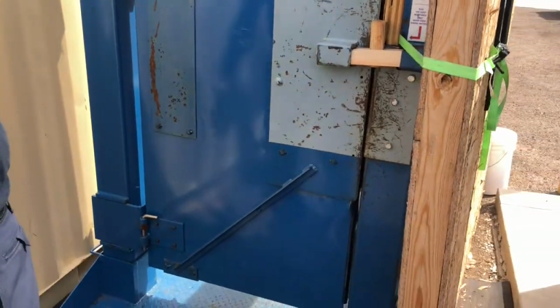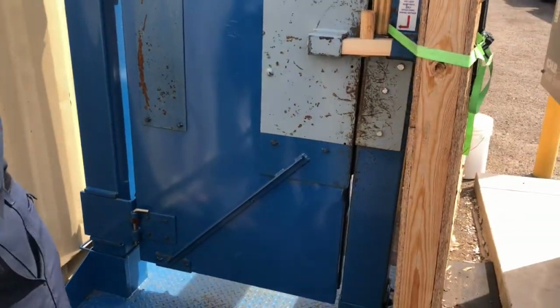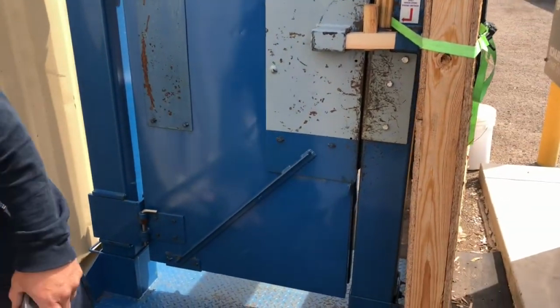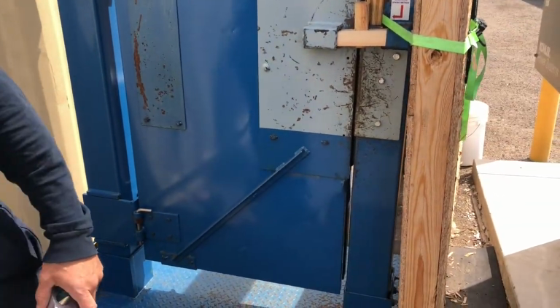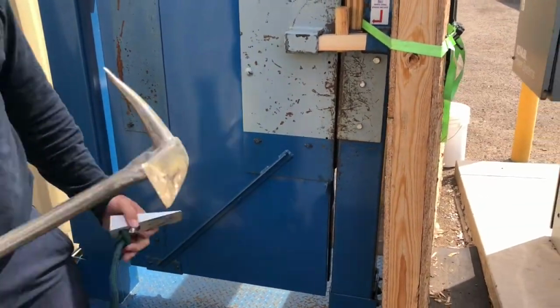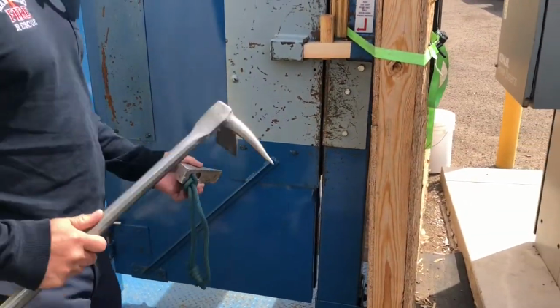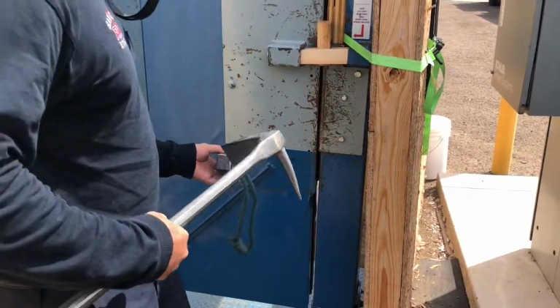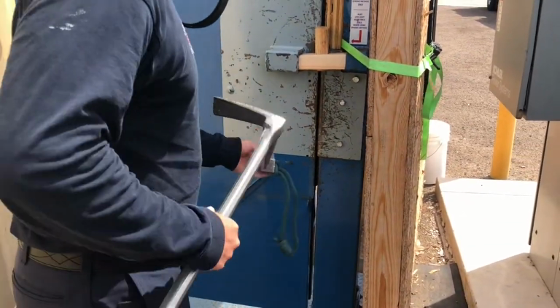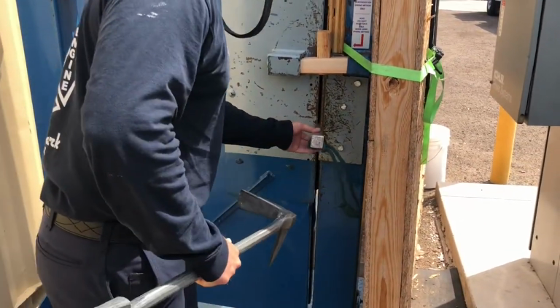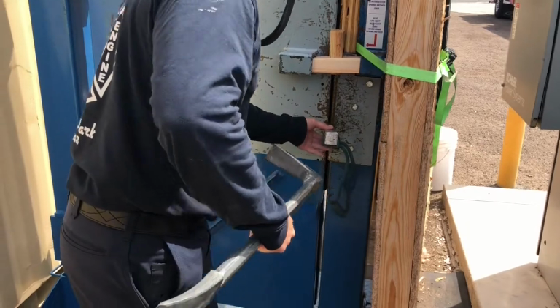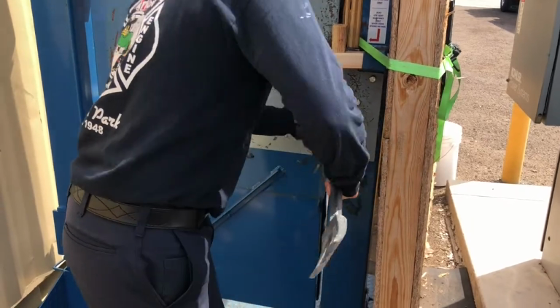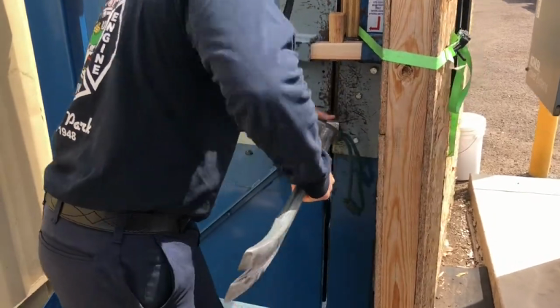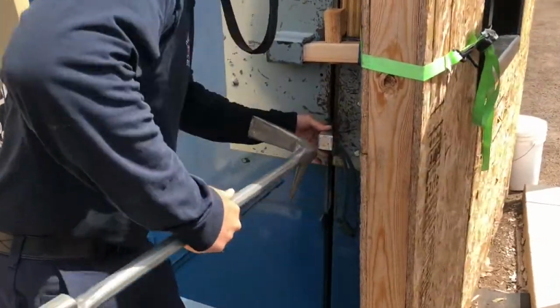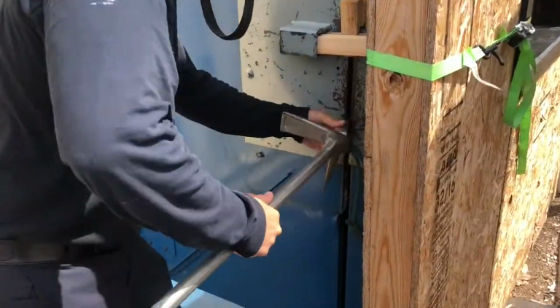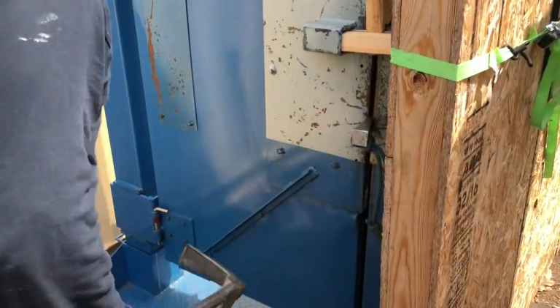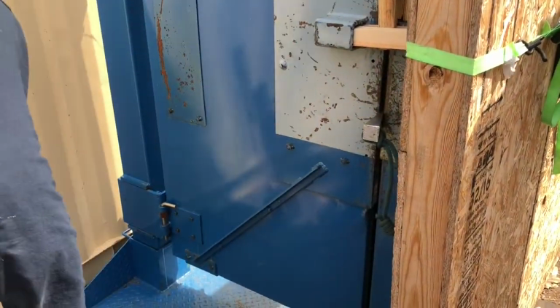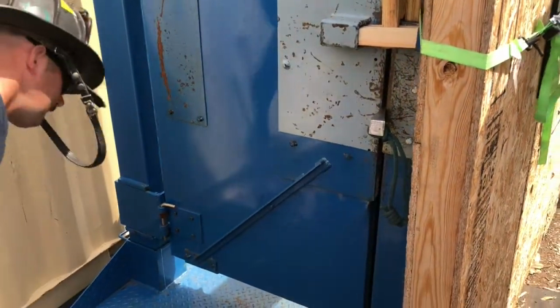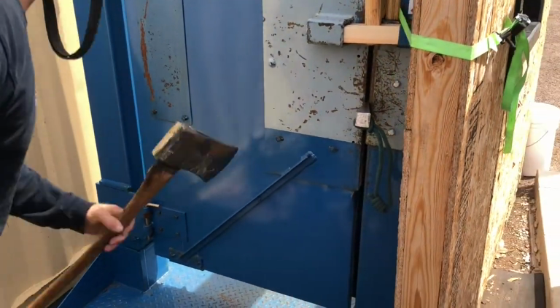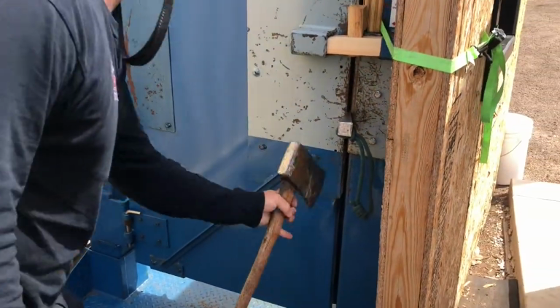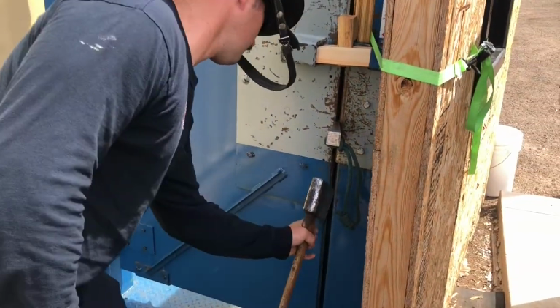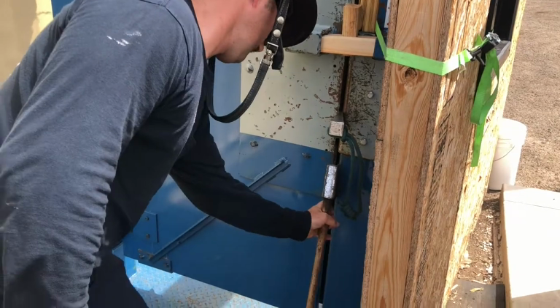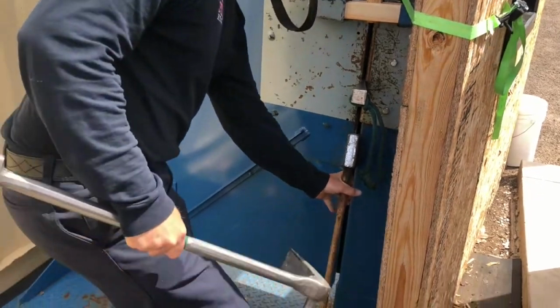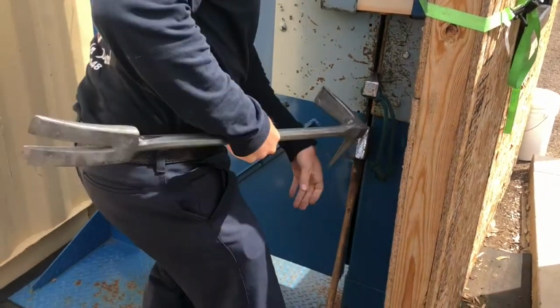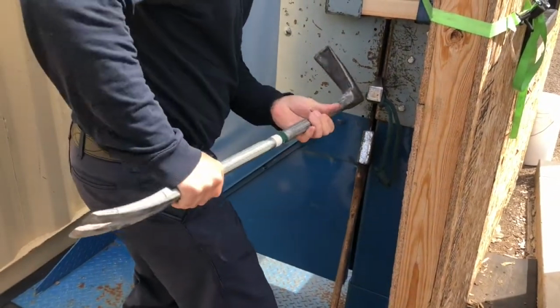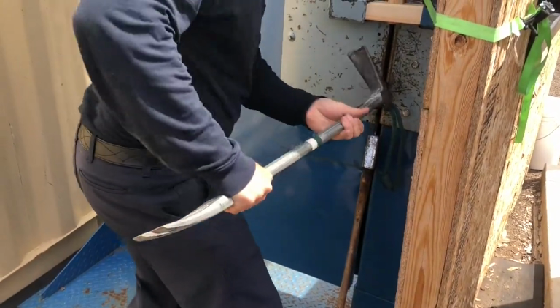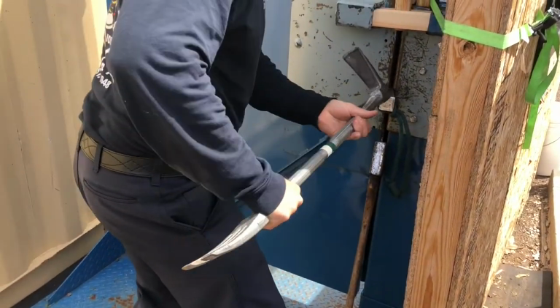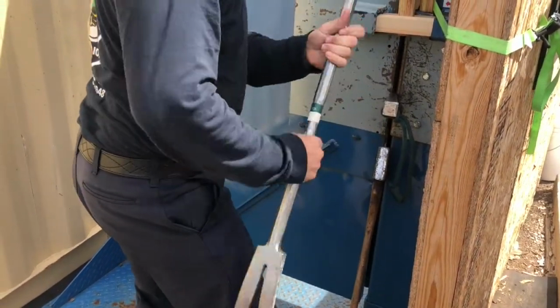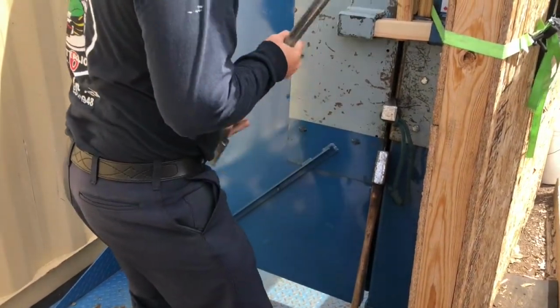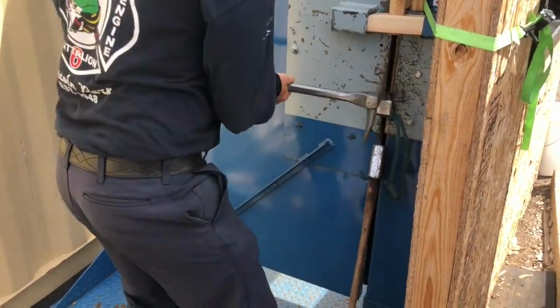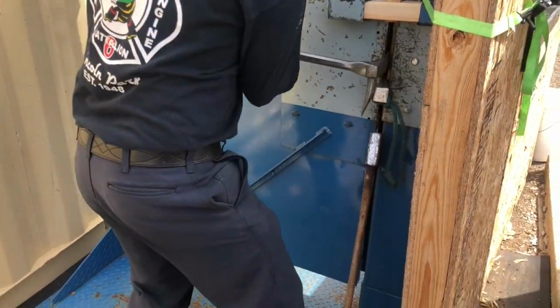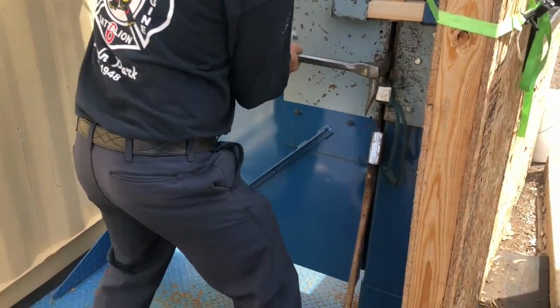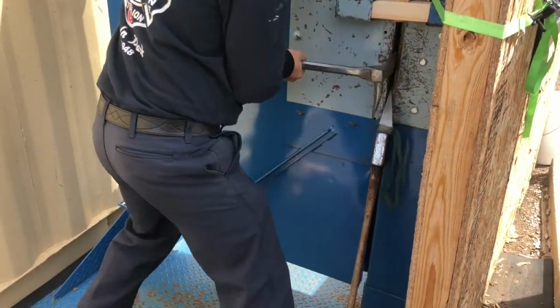I saw this cool way where you can put your axe in the gap and it'll help you maintain your gap as a one-person operation. Can you show me that again? I thought that was pretty damn cool. And we're throwing in the chalk — that's perfectly tied into this. Thanks buddy.